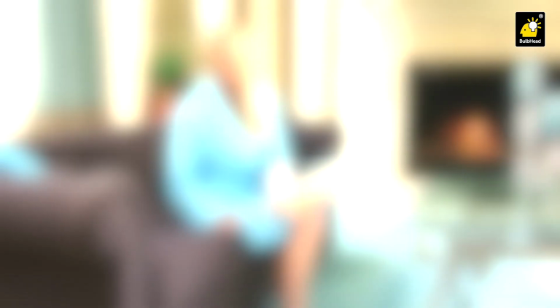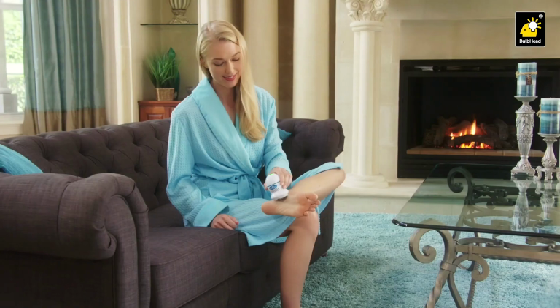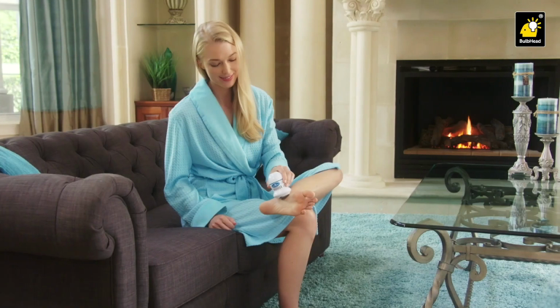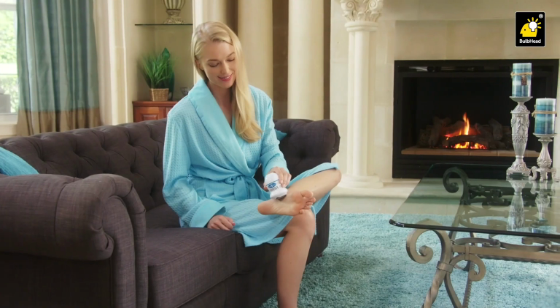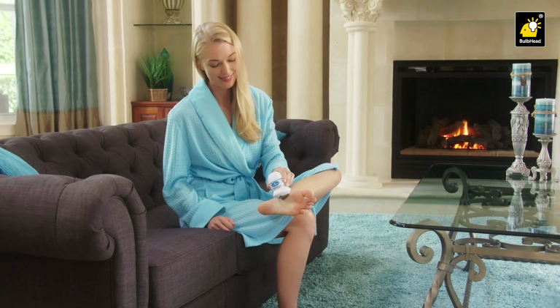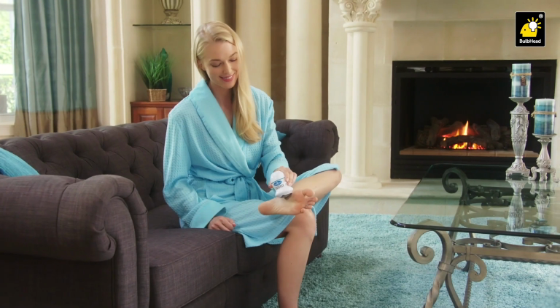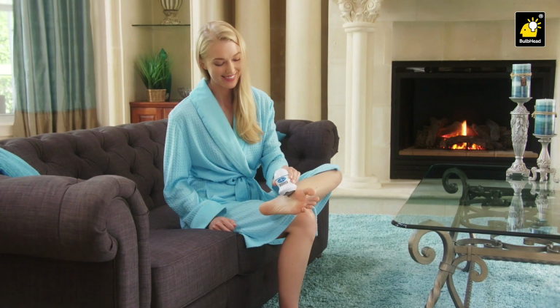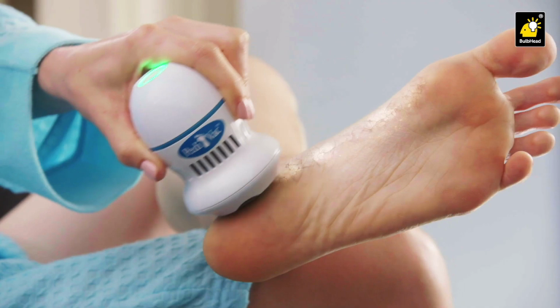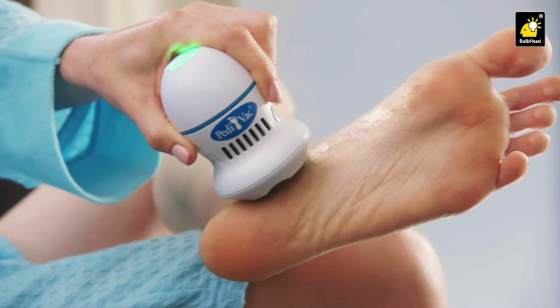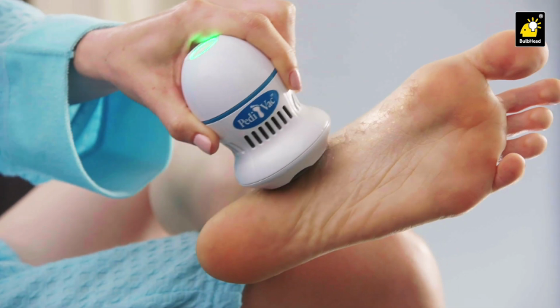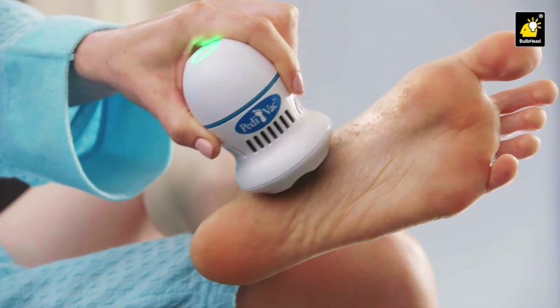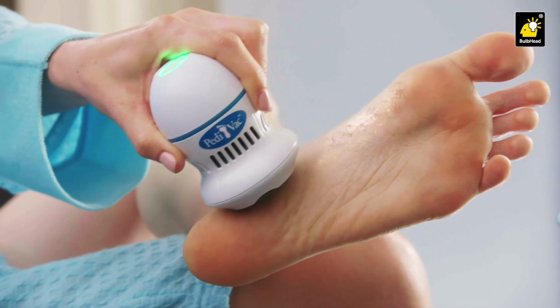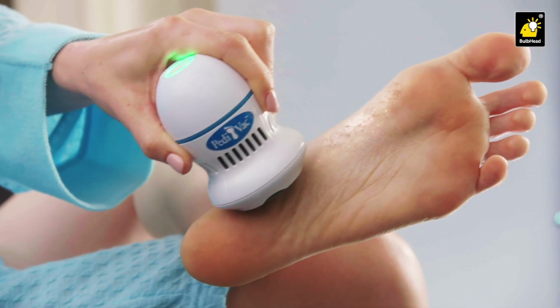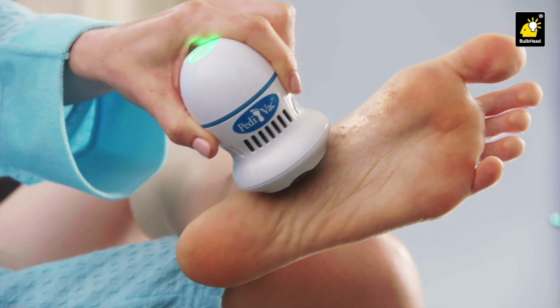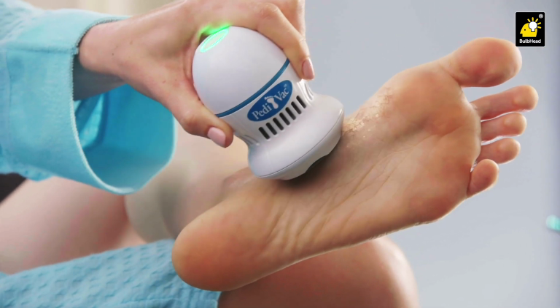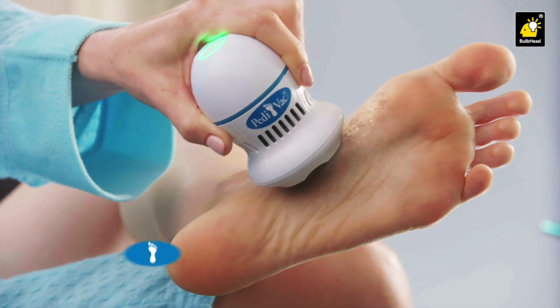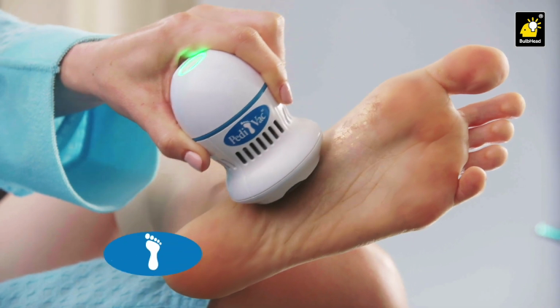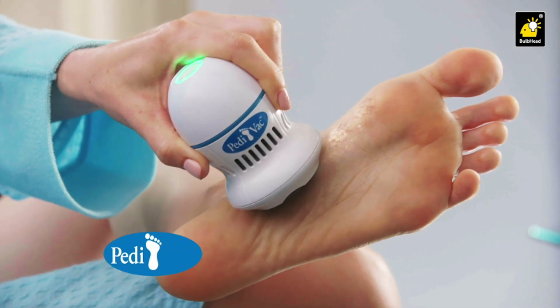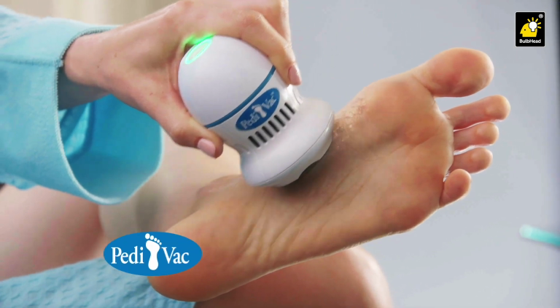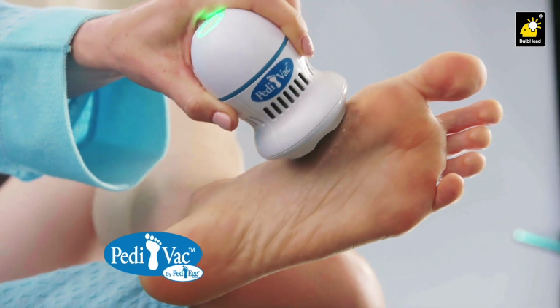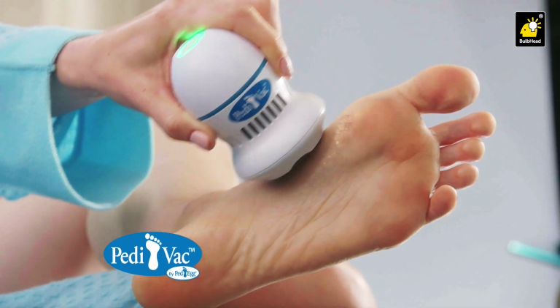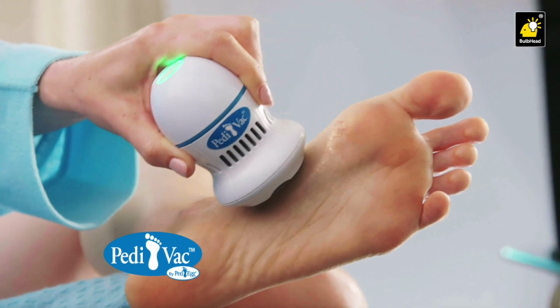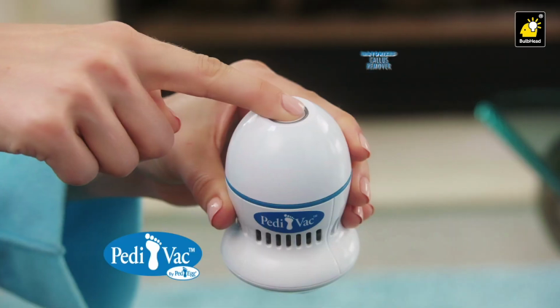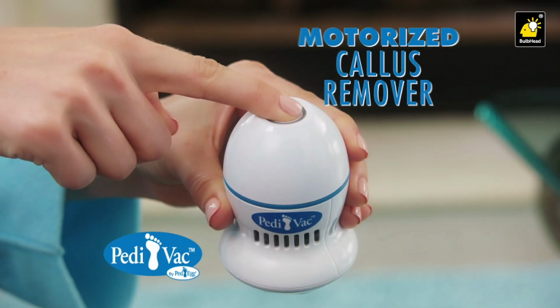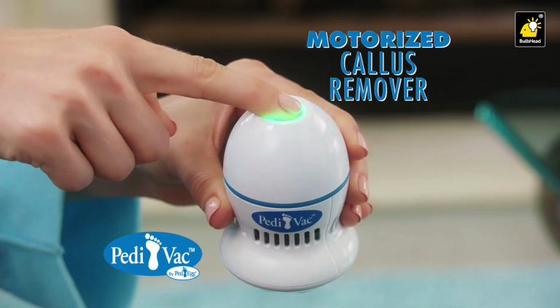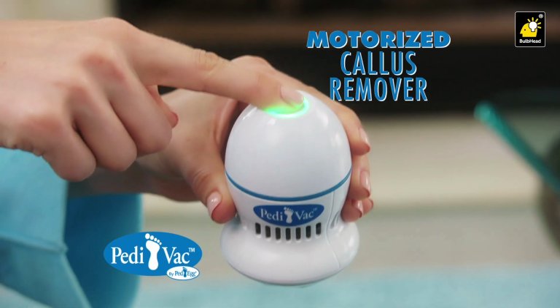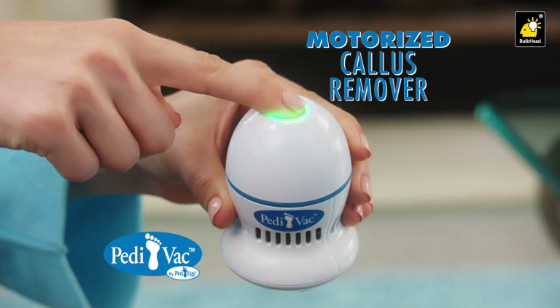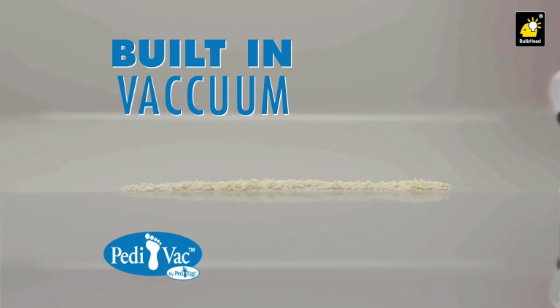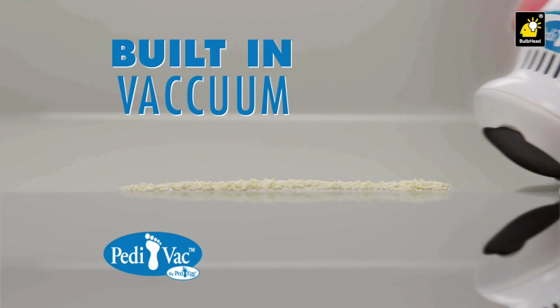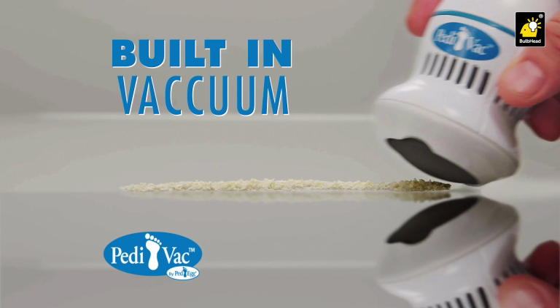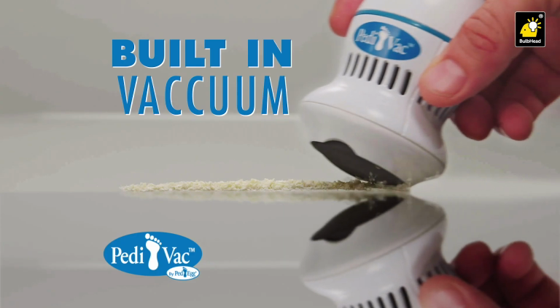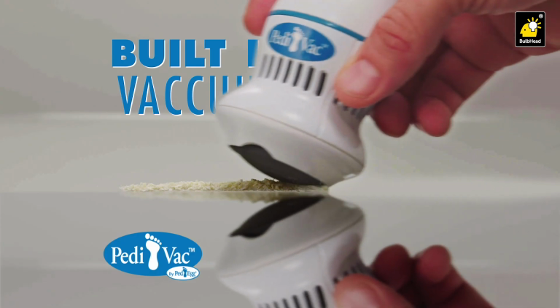Now erase those stubborn calluses in seconds with virtually no cleanup with the Pedivac by Pedeg, the ingenious motorized callus remover with a built-in vacuum.